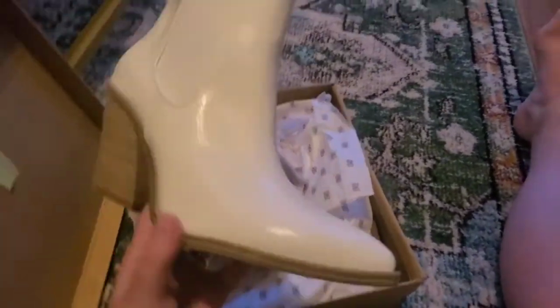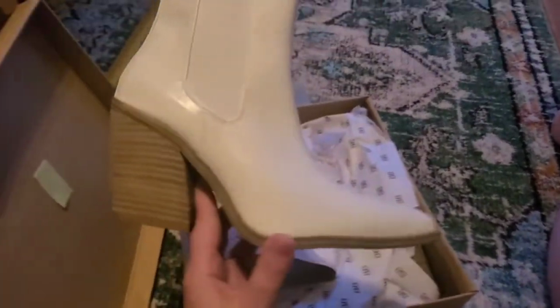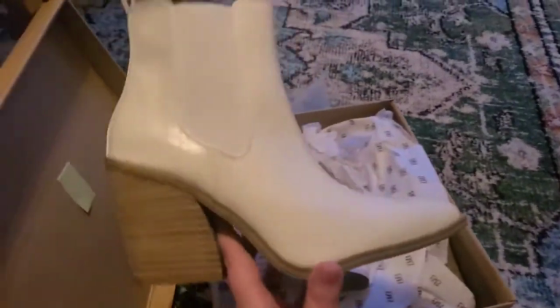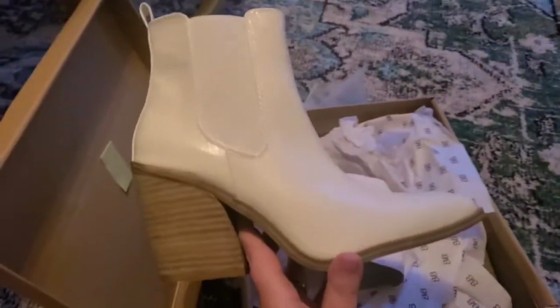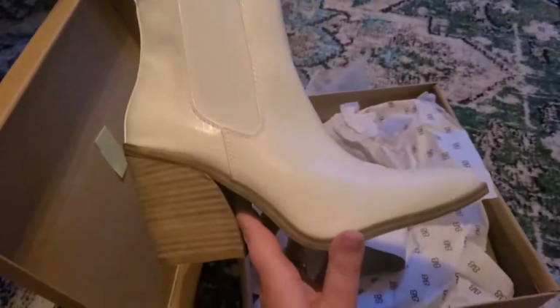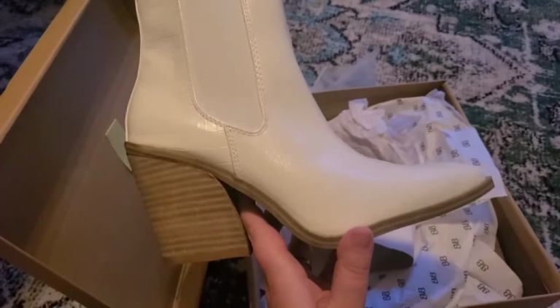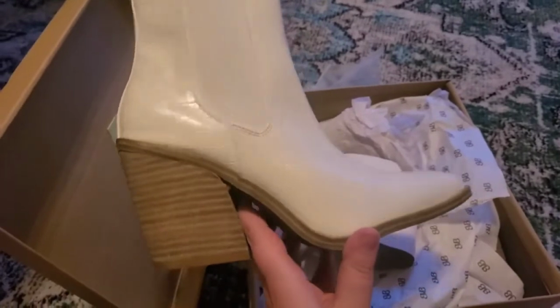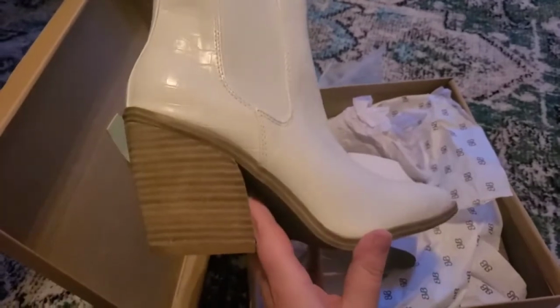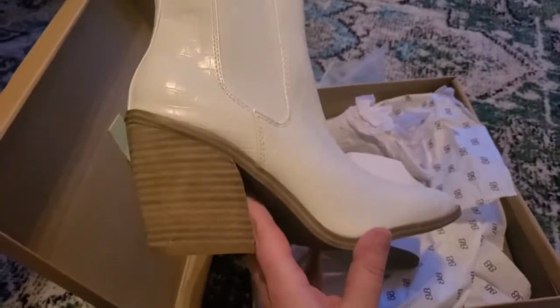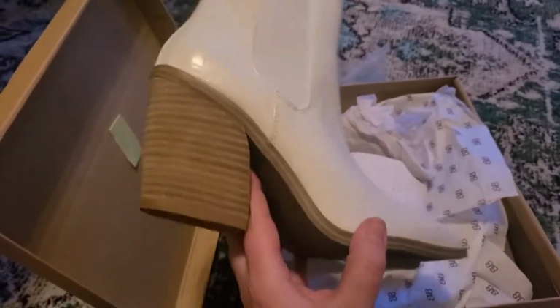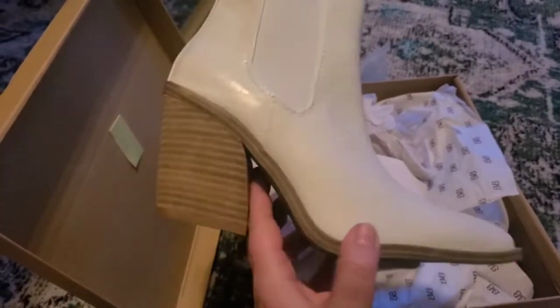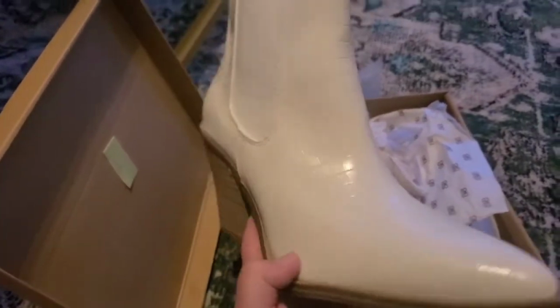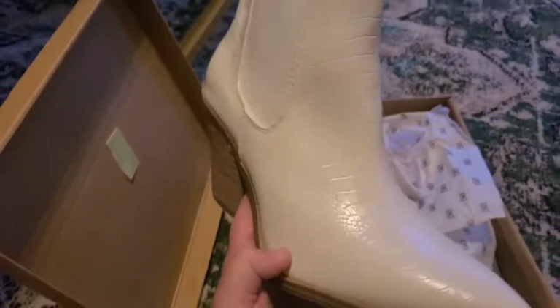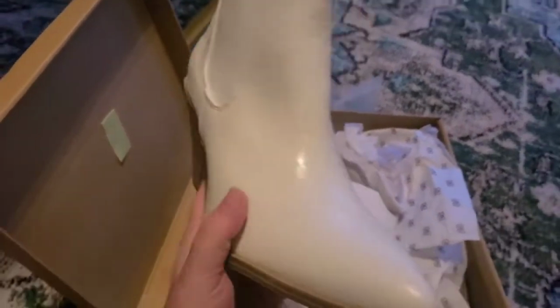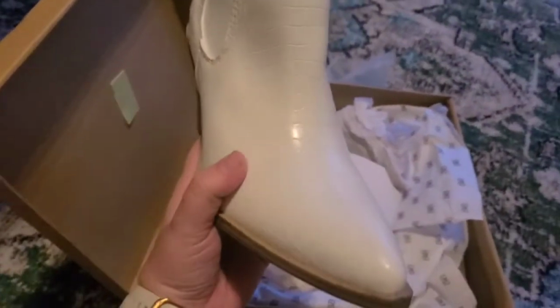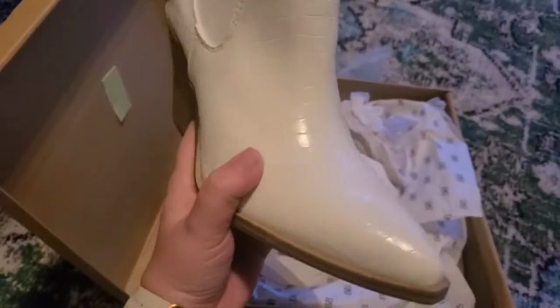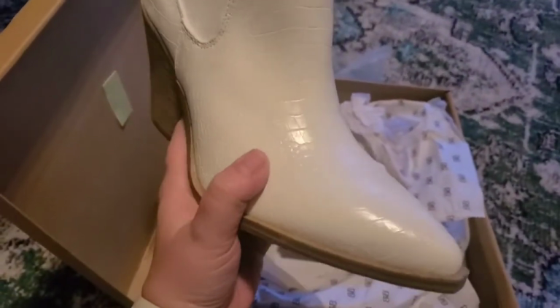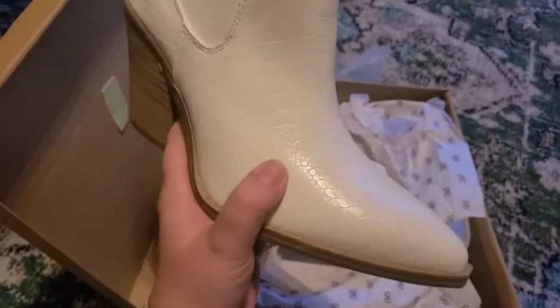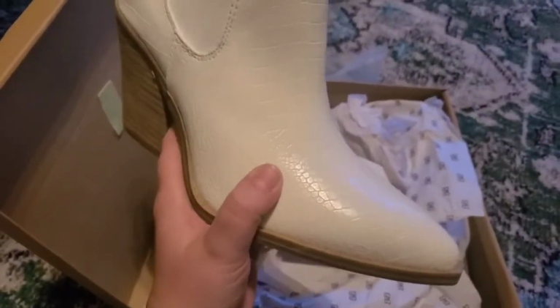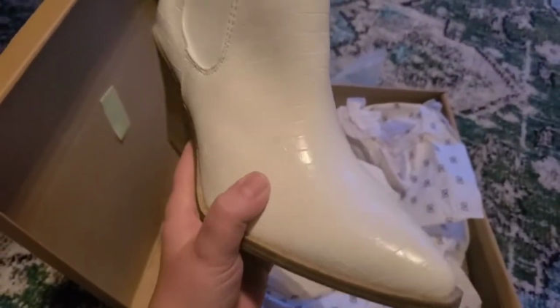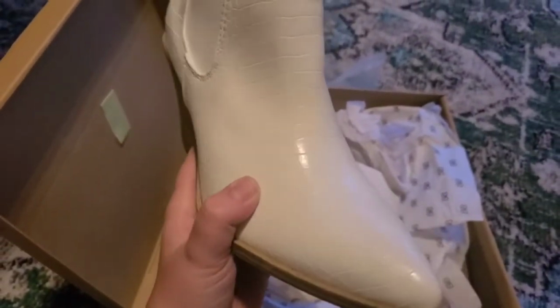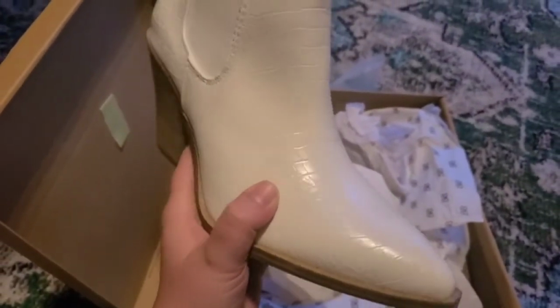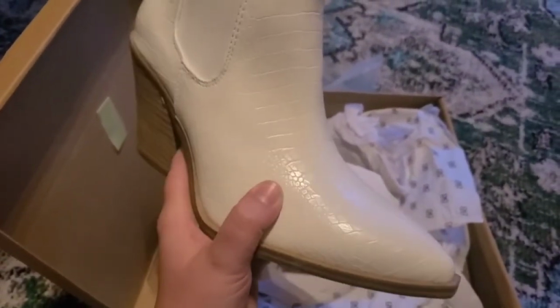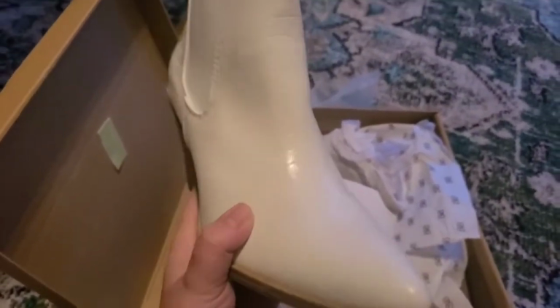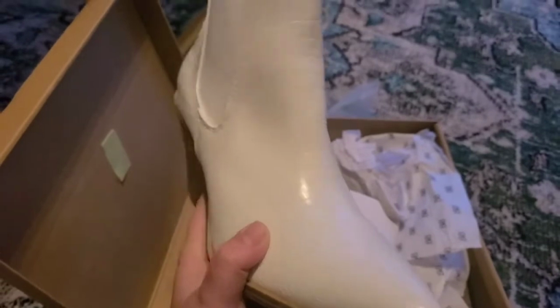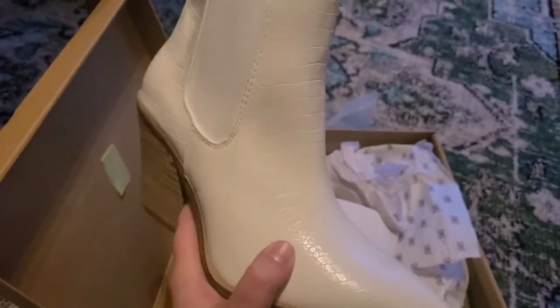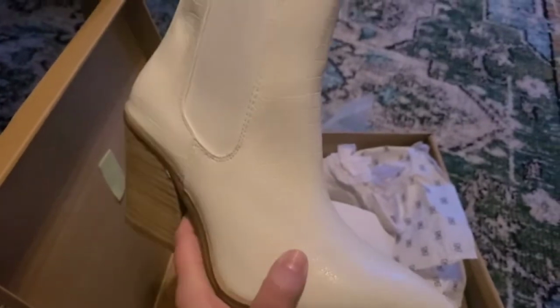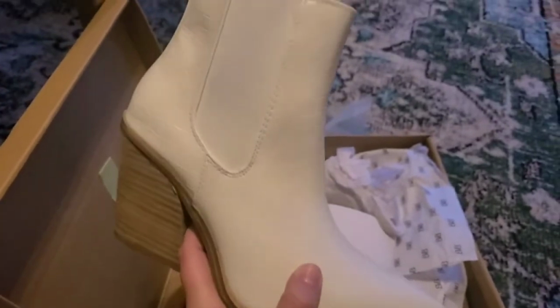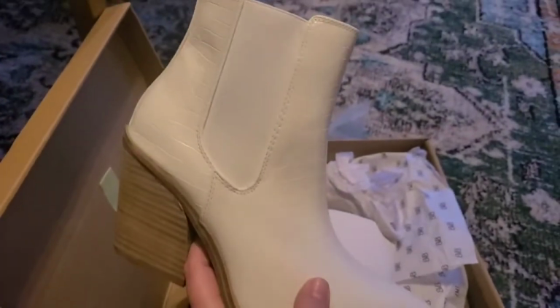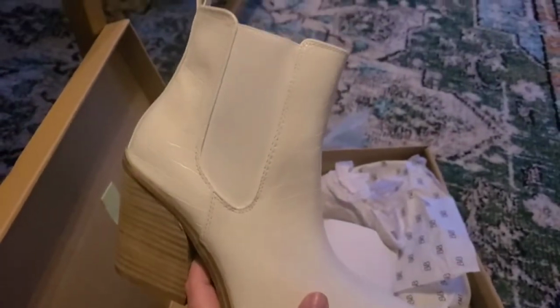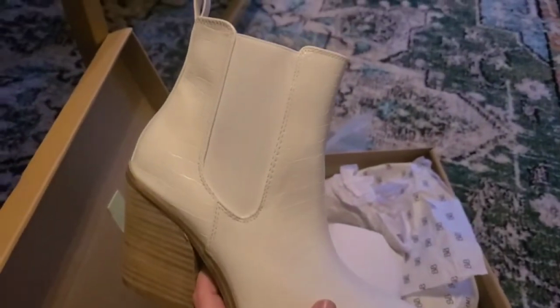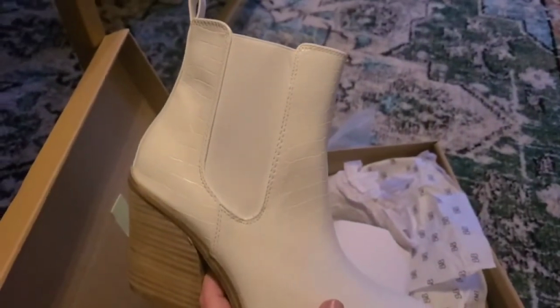These are a little bit taller than my normal cowboy boots, but these, as you can see, are shiny and almost look like a snake skin.